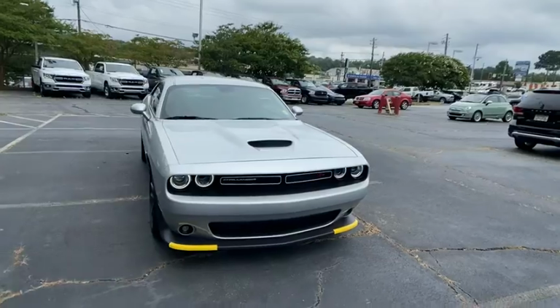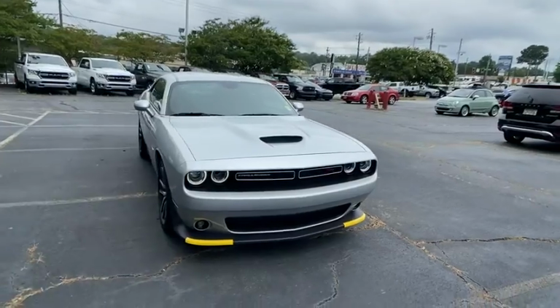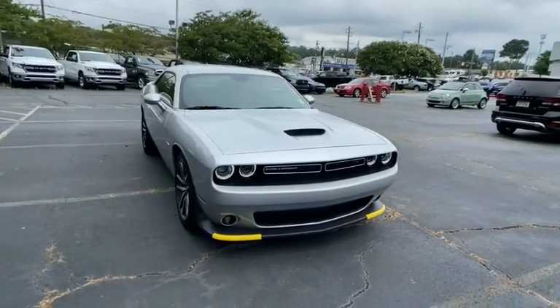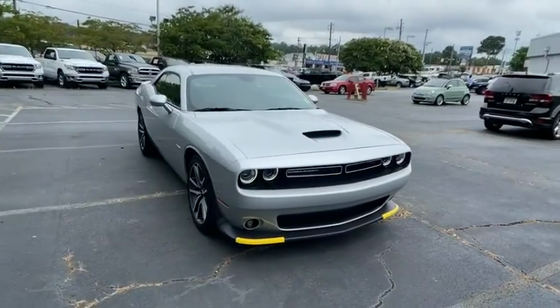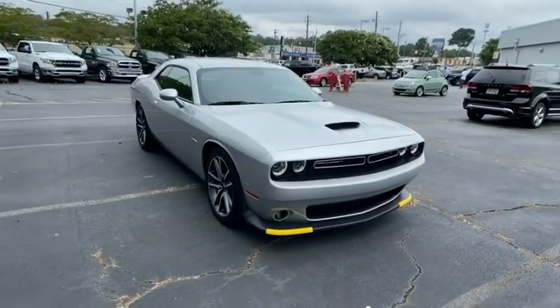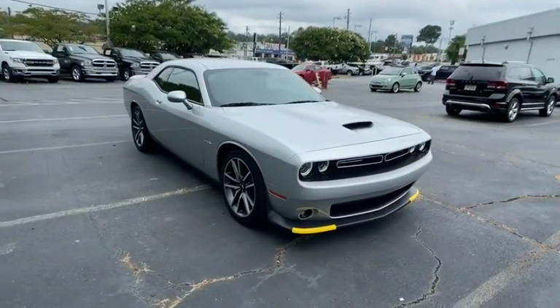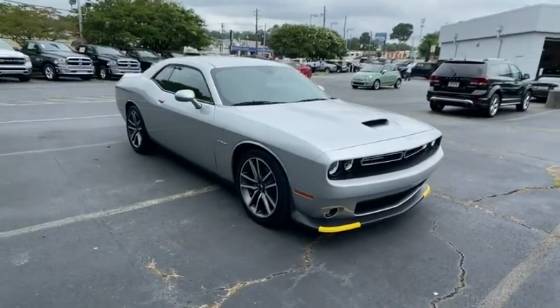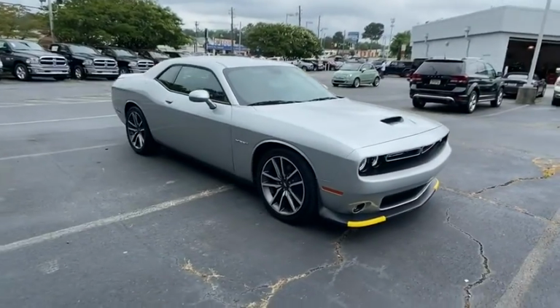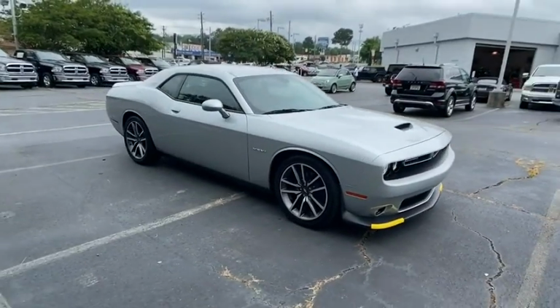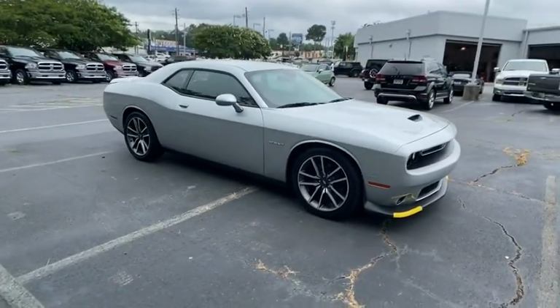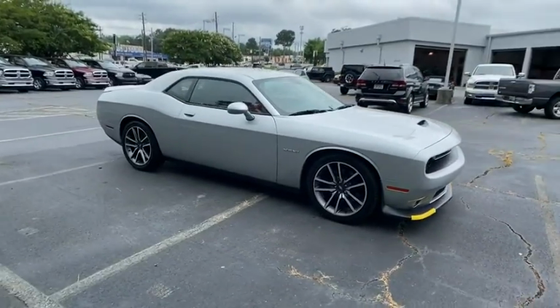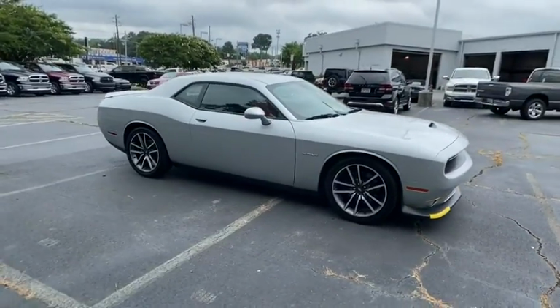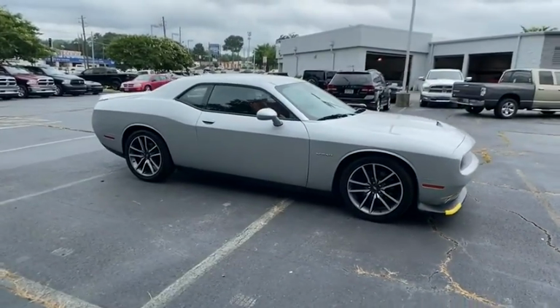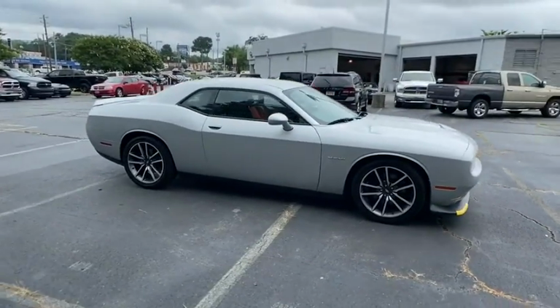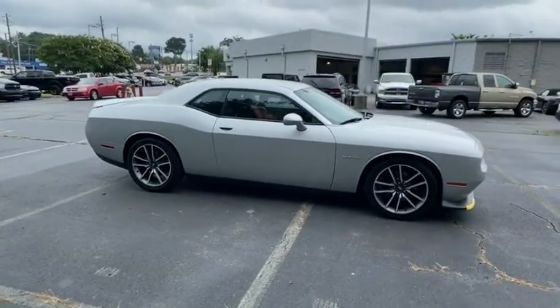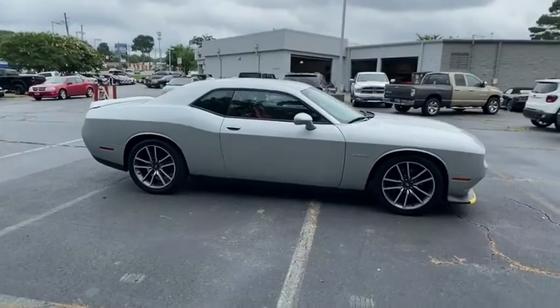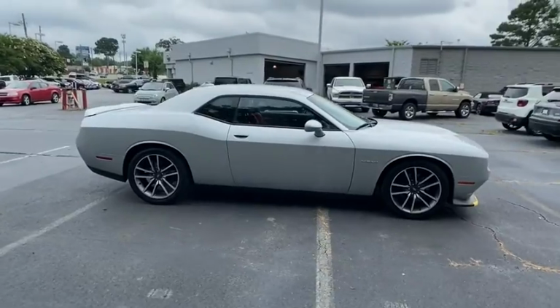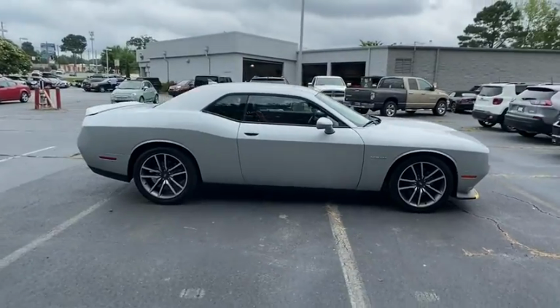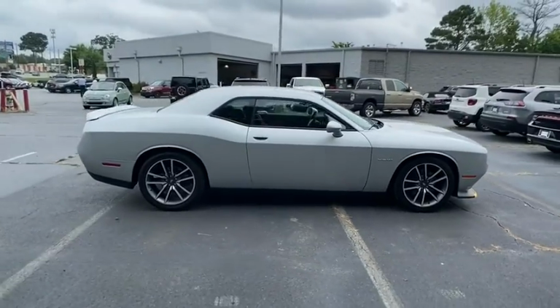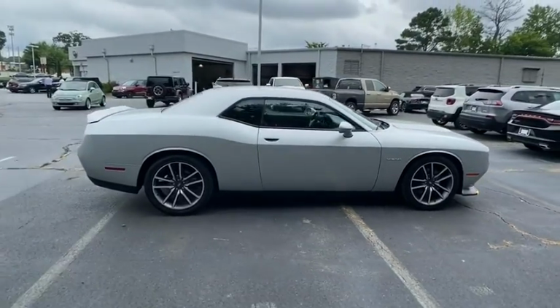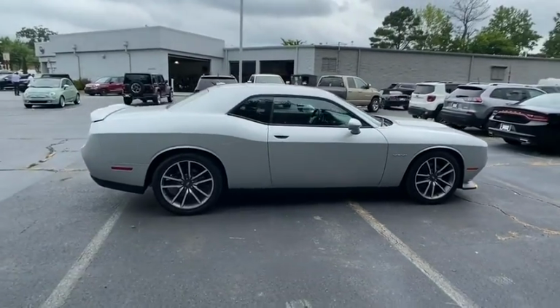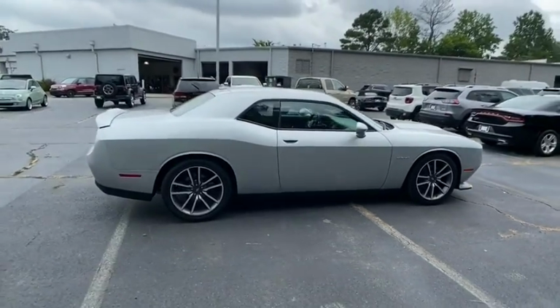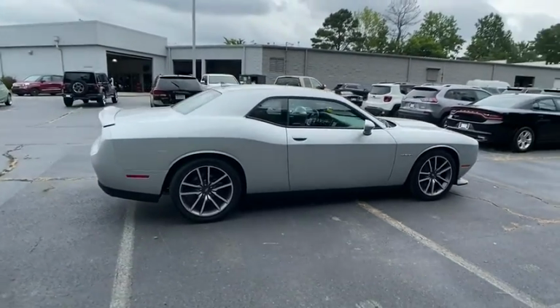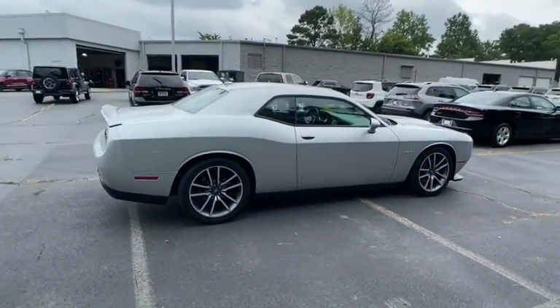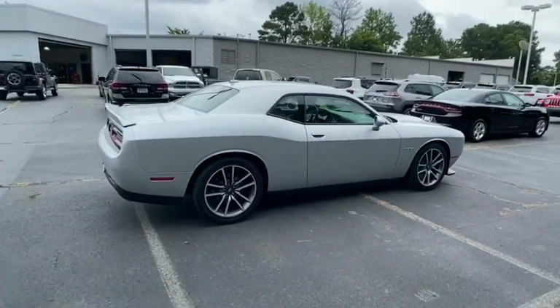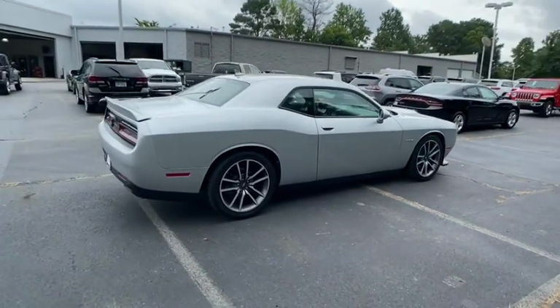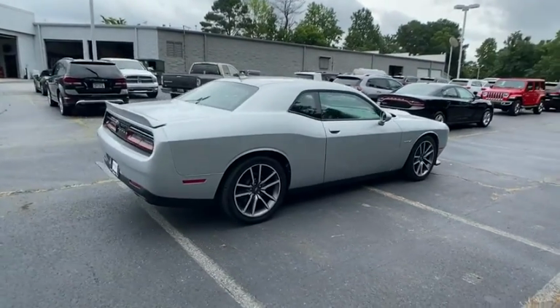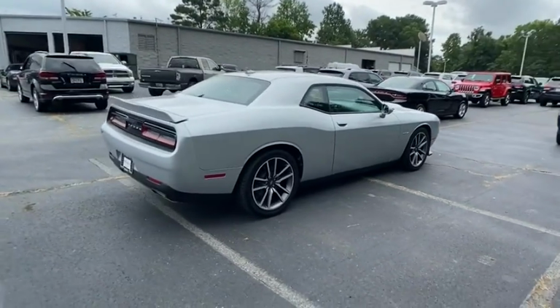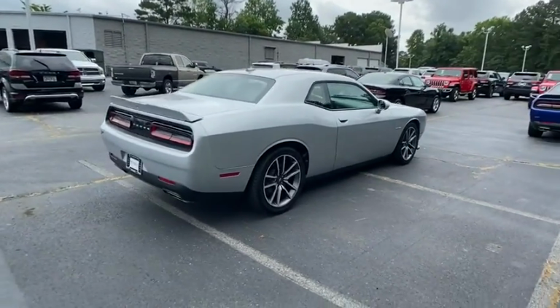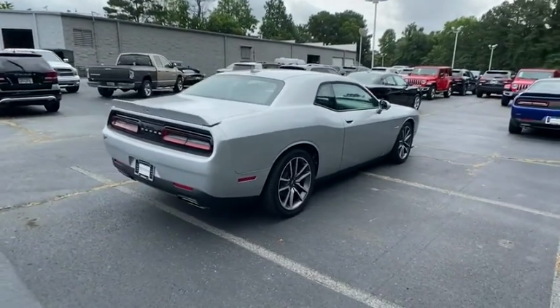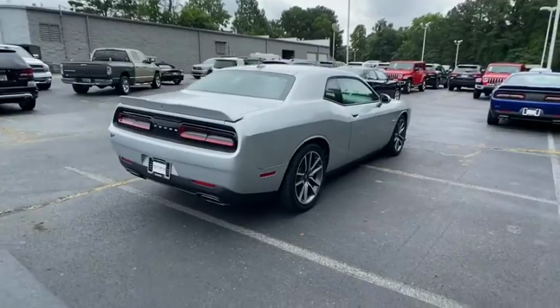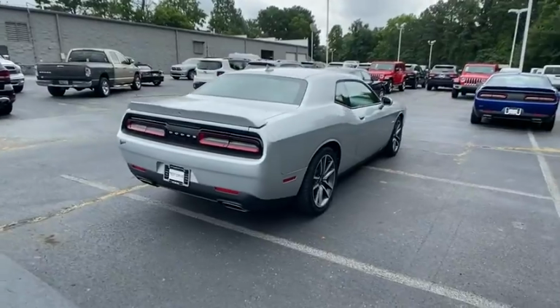Take a ride in the 2020 Dodge Challenger. Rated most appealing mid-sized sport car by J.D. Power & Associates, the Dodge Challenger delivers on style and performance.